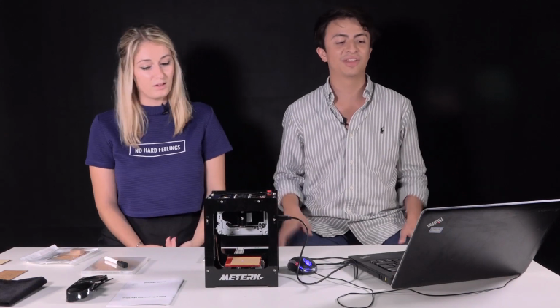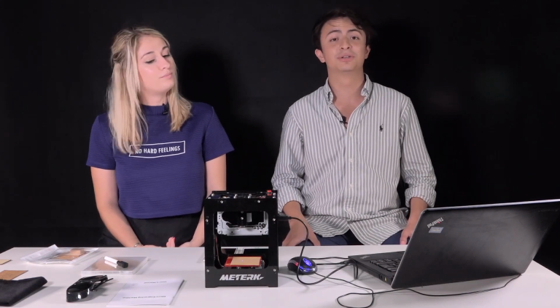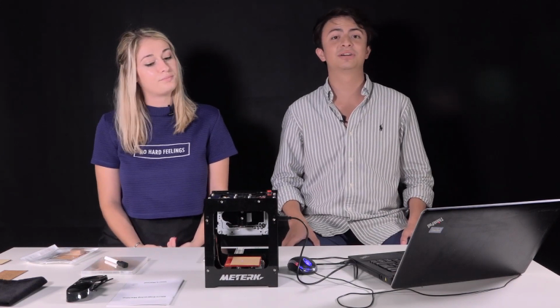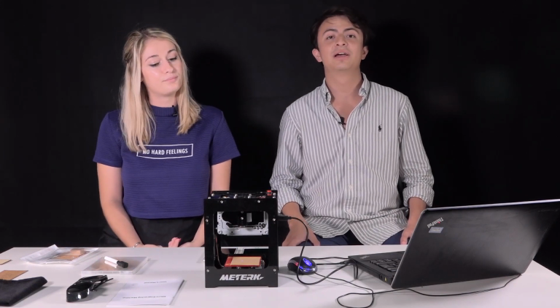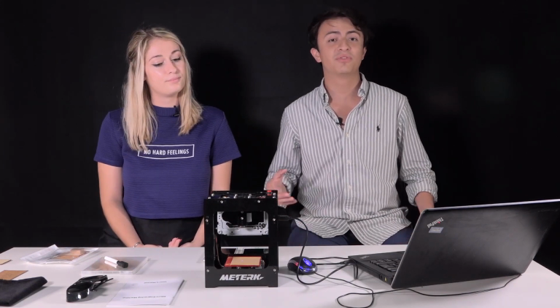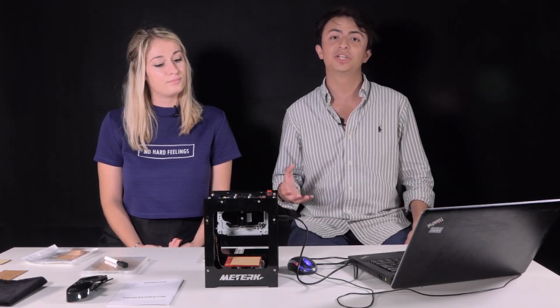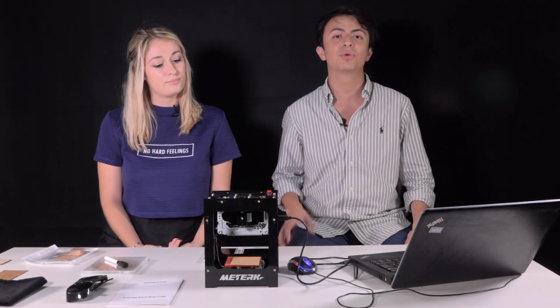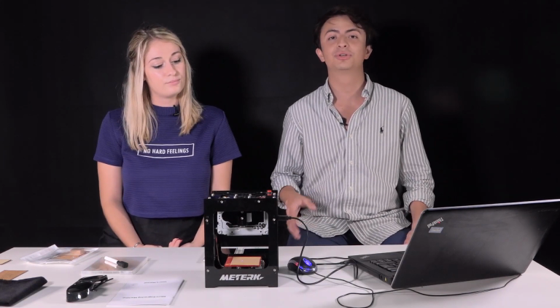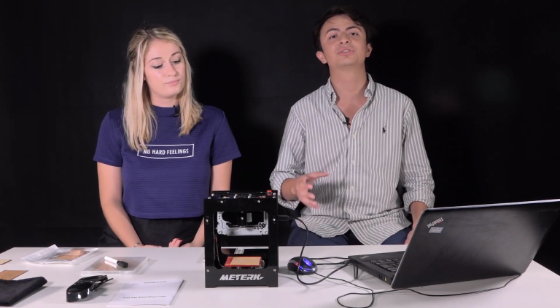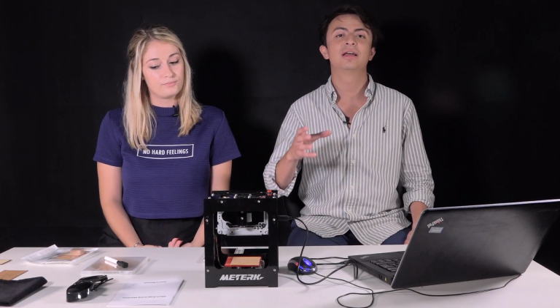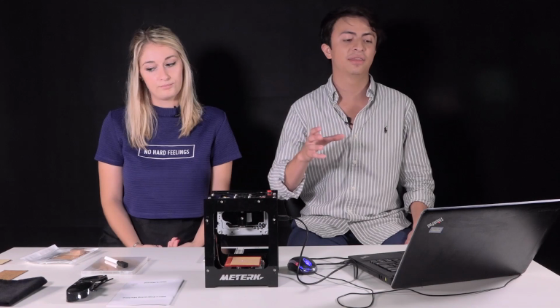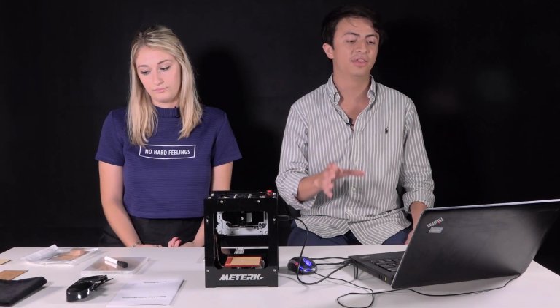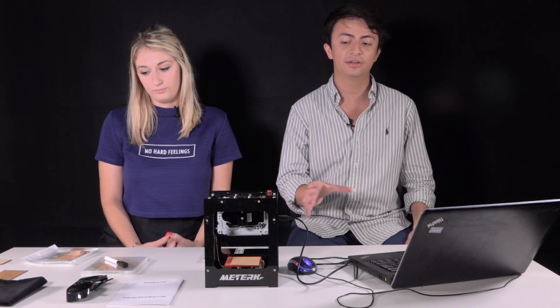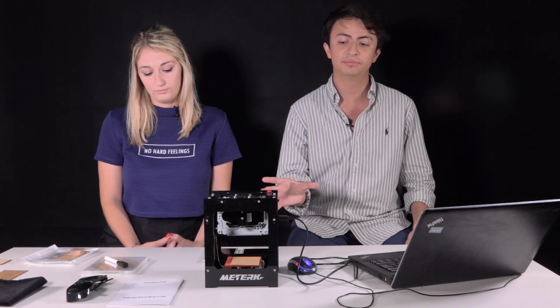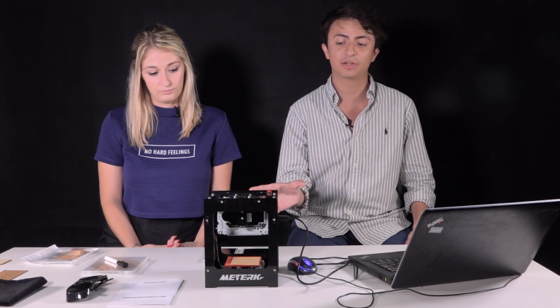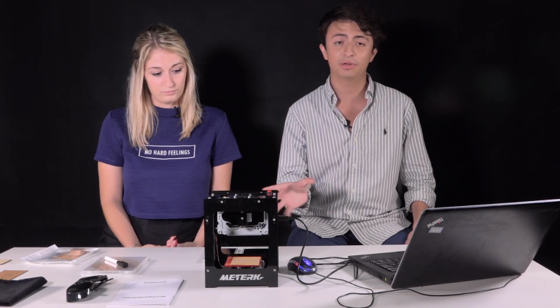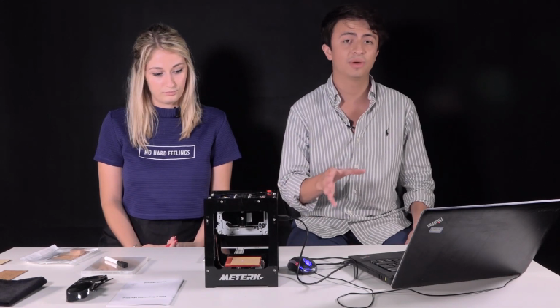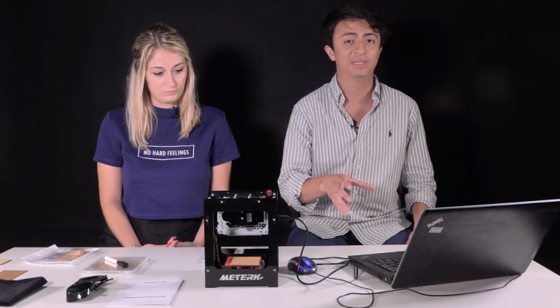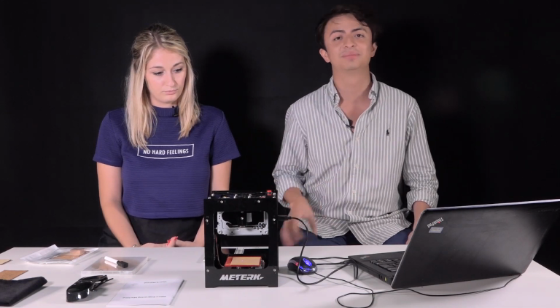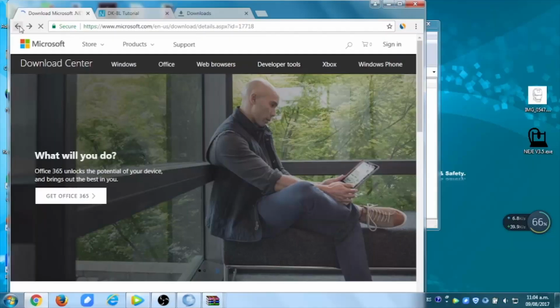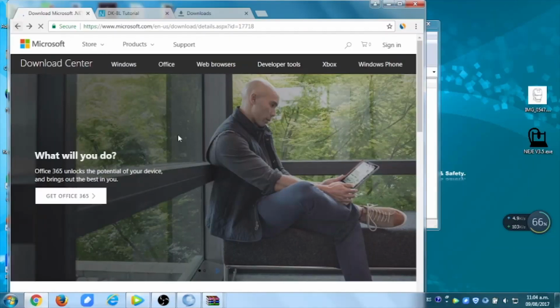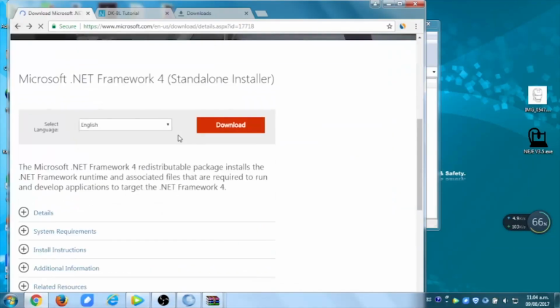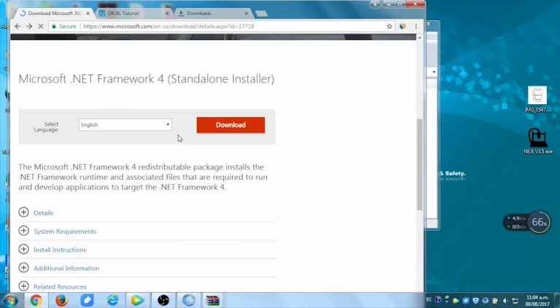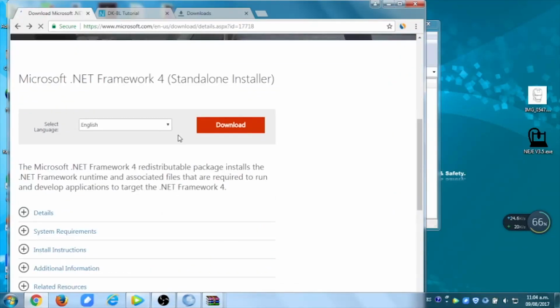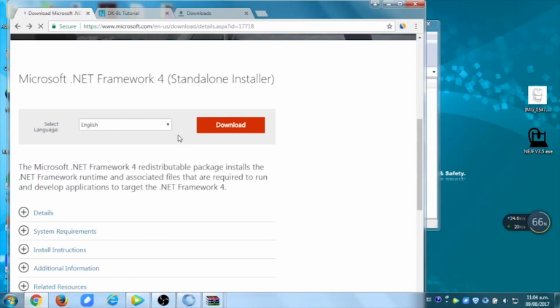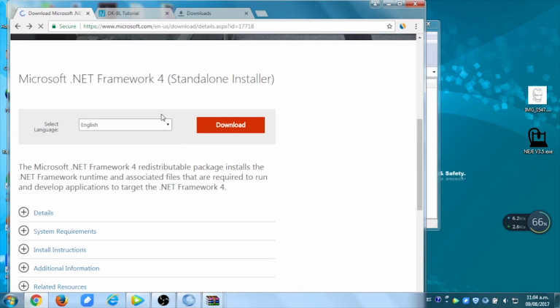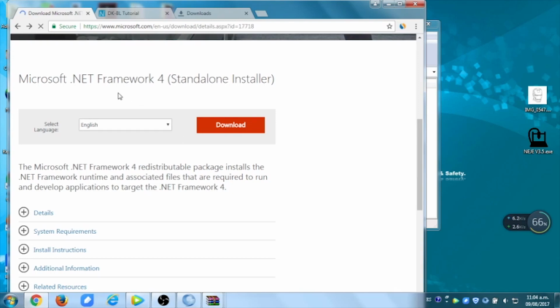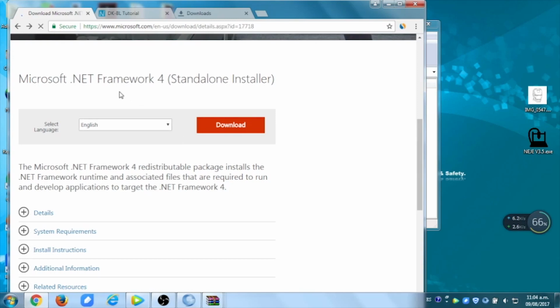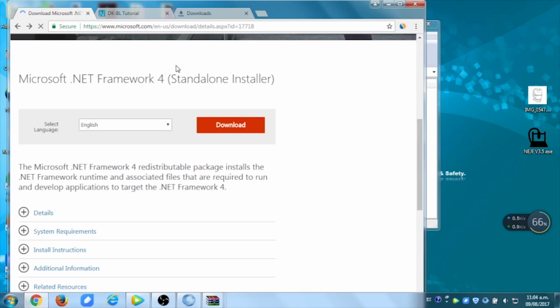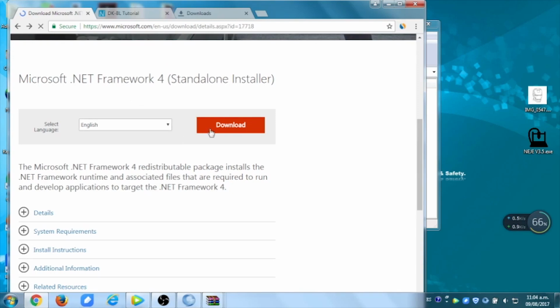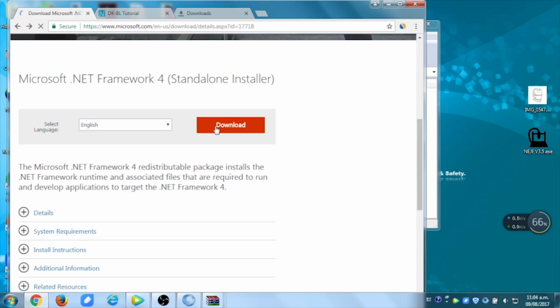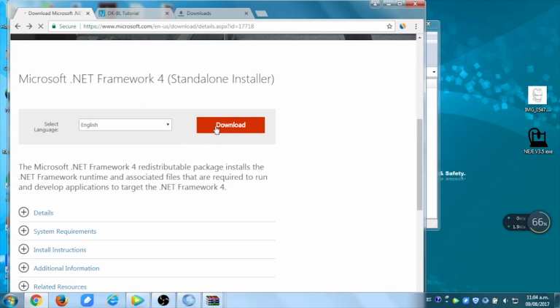So I think we should start. We'll first show you how to use the engraver with the PC. So for the PC, we're going to start with those who use Windows 7 or before.